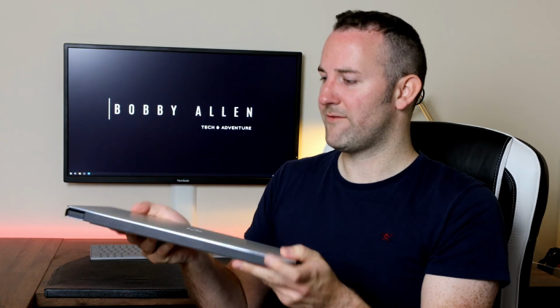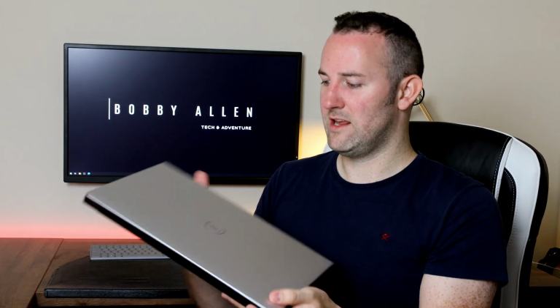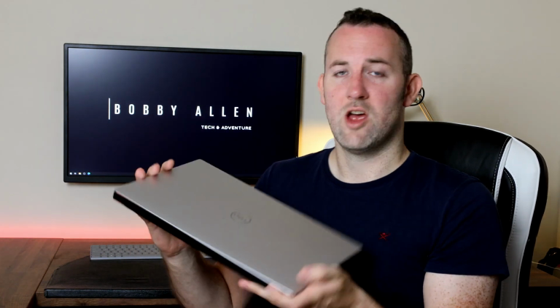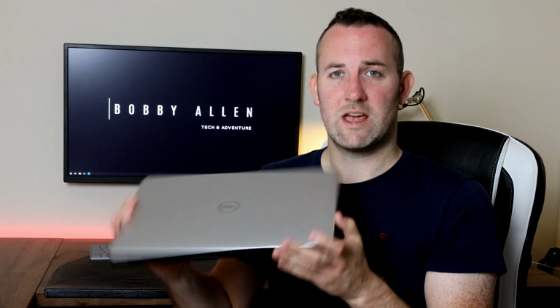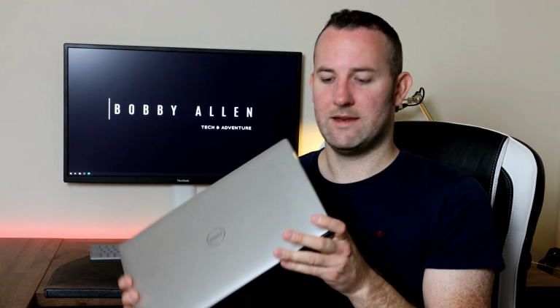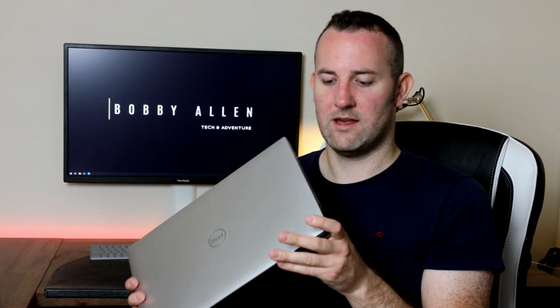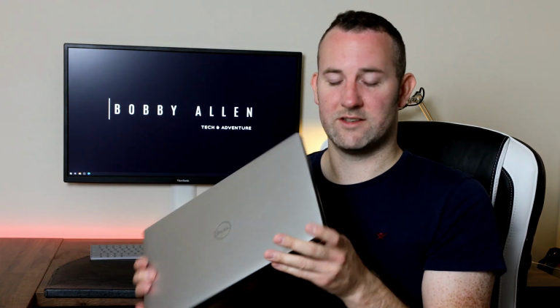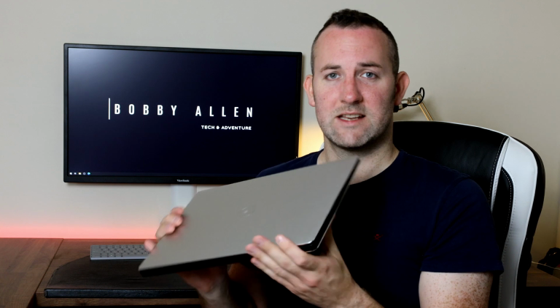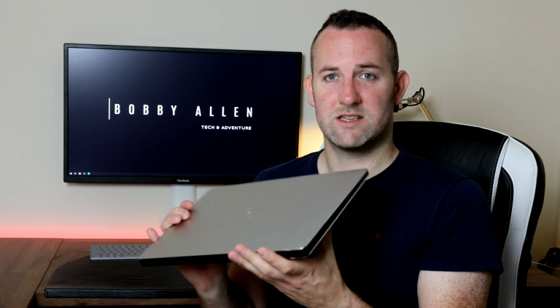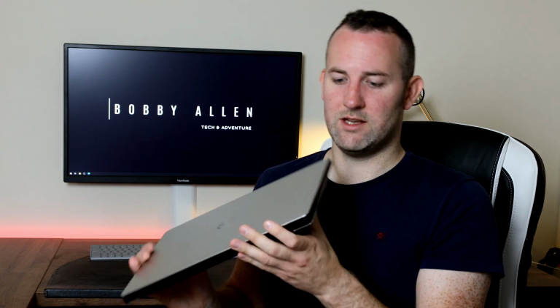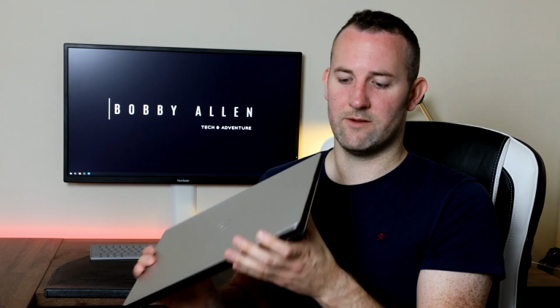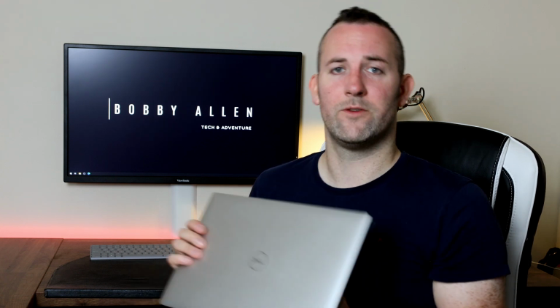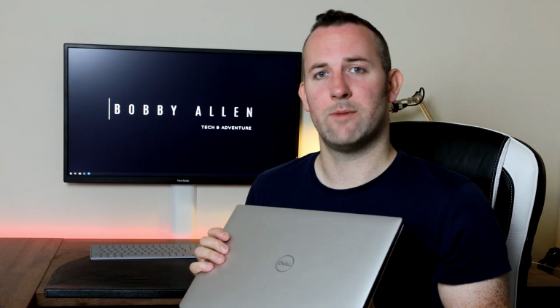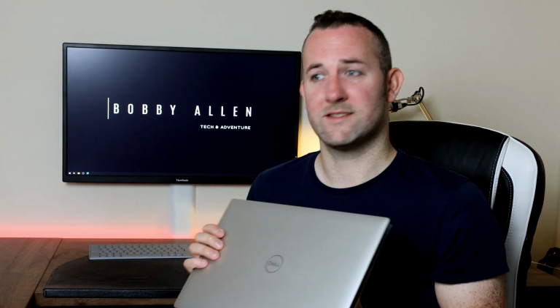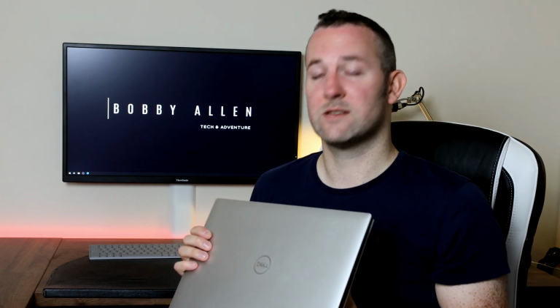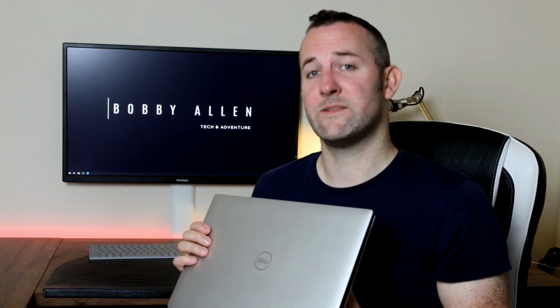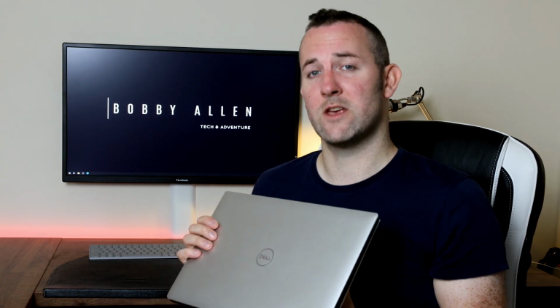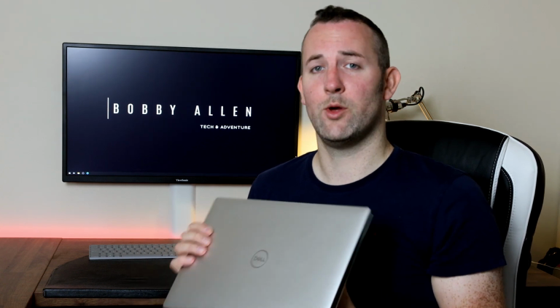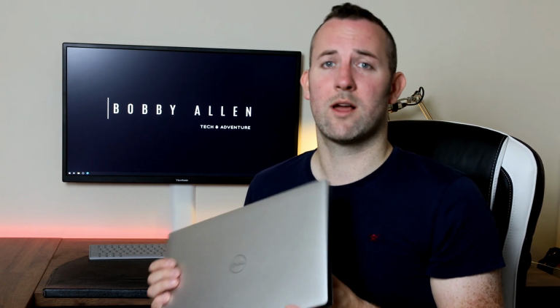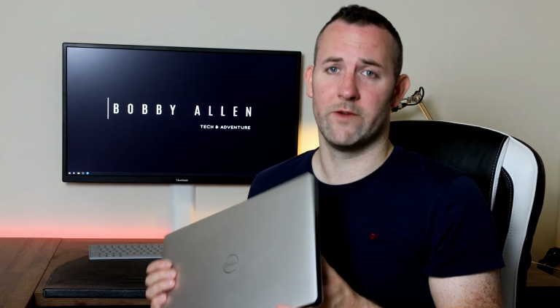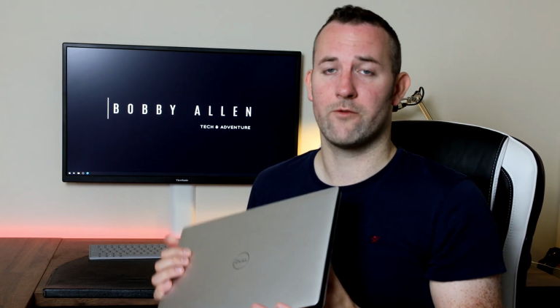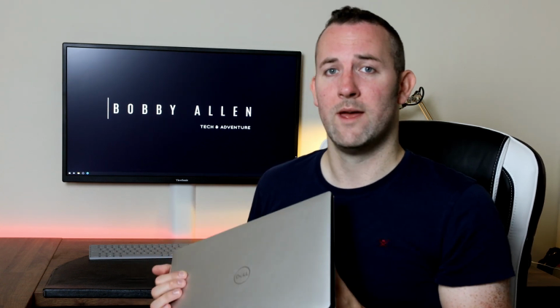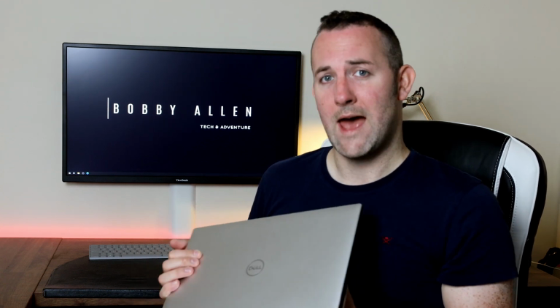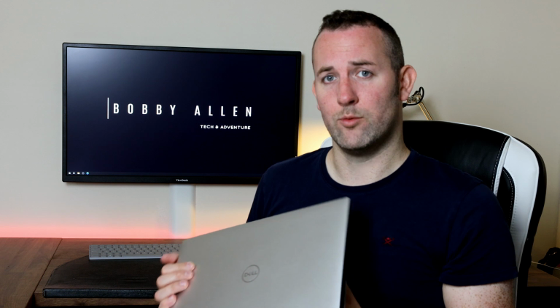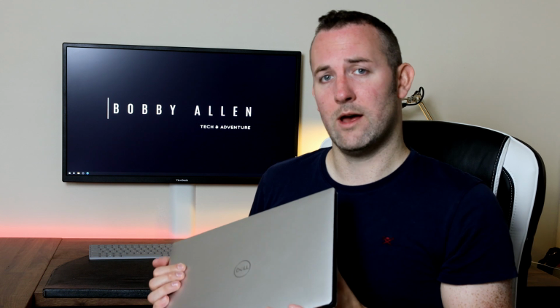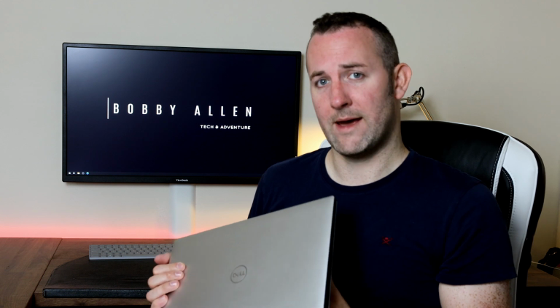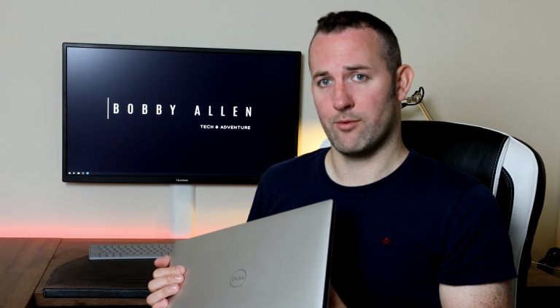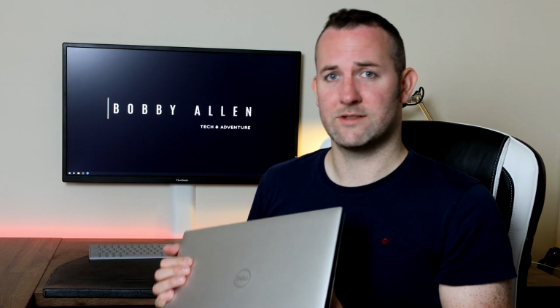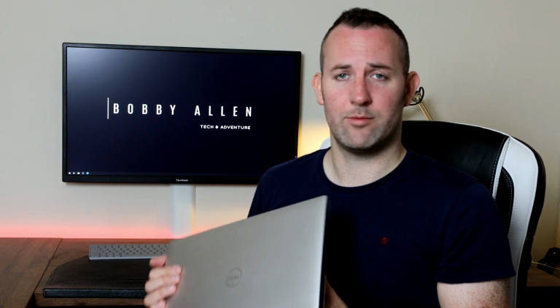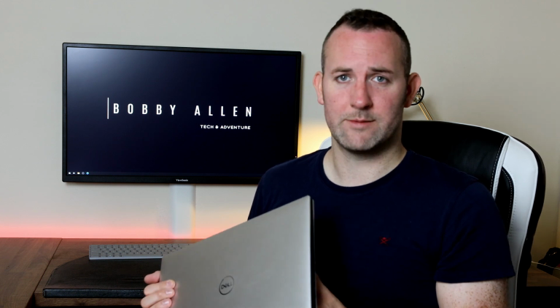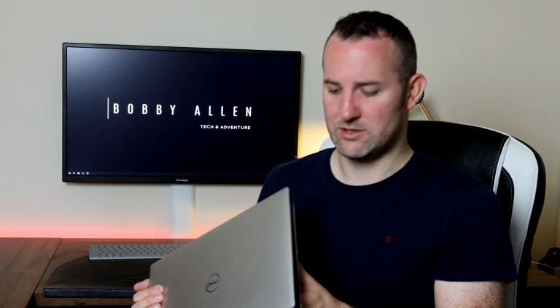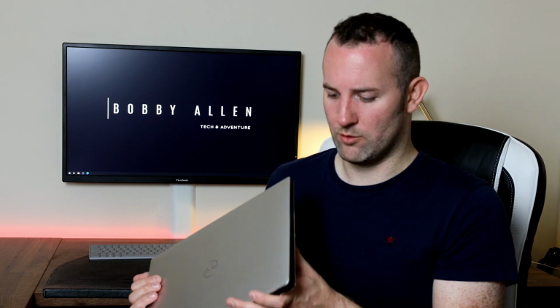I definitely recommend the Dell XPS range for future buyers, and specifically those people who are moving over from Apple MacBook Pros and Apple laptops in general.